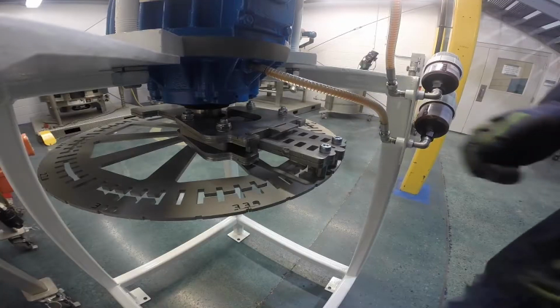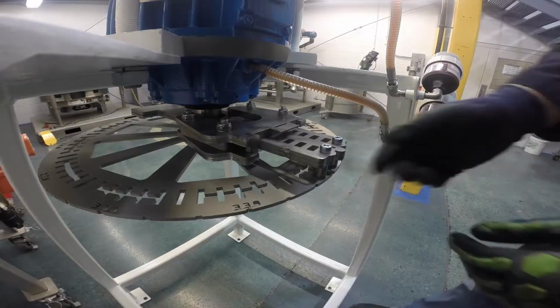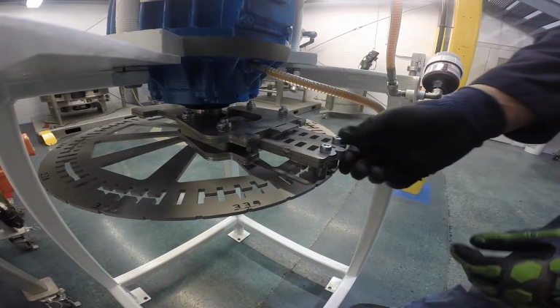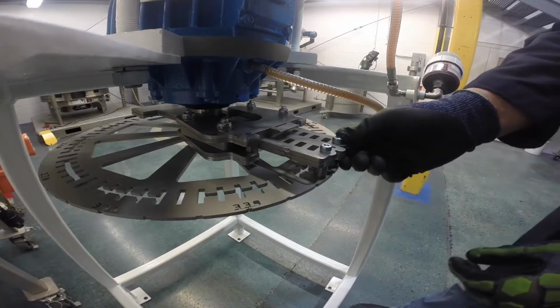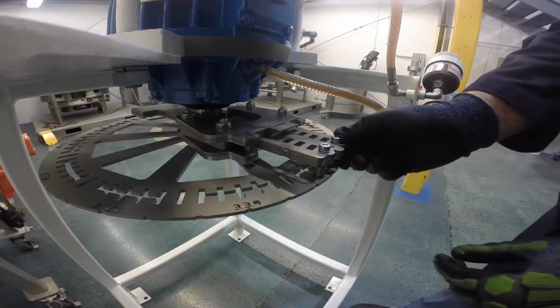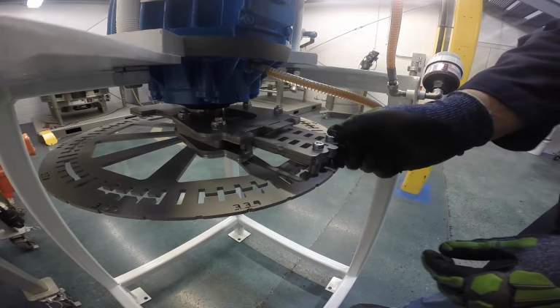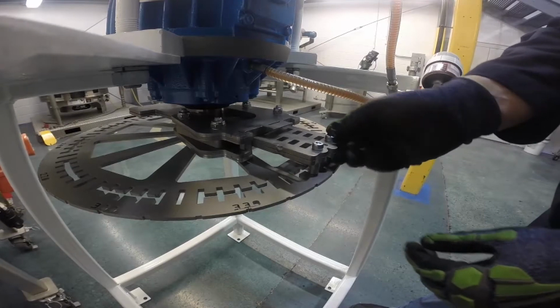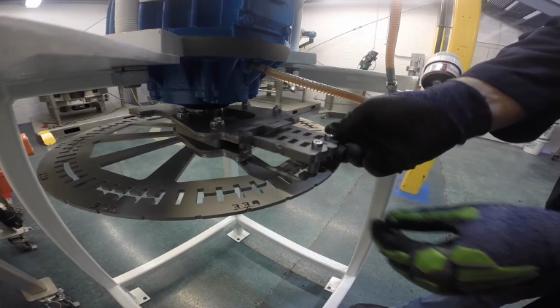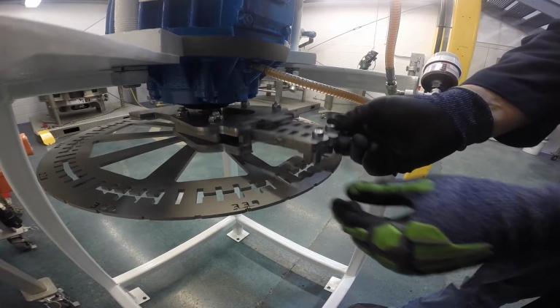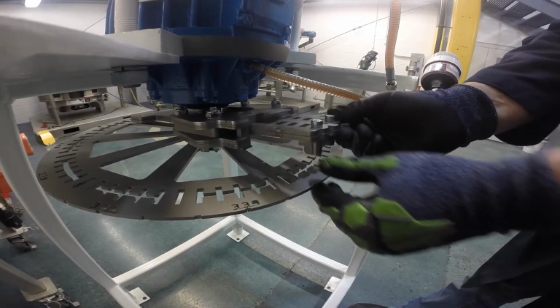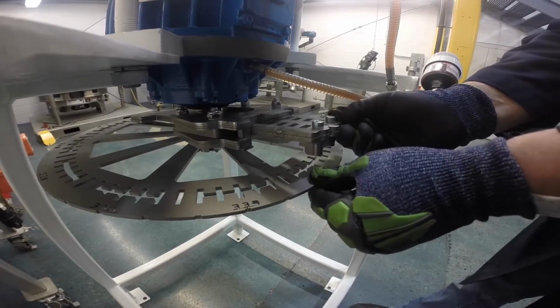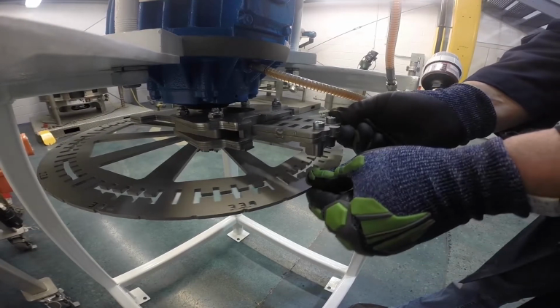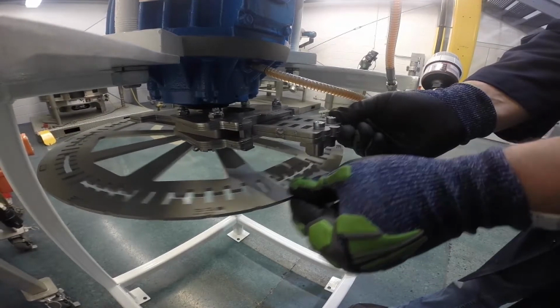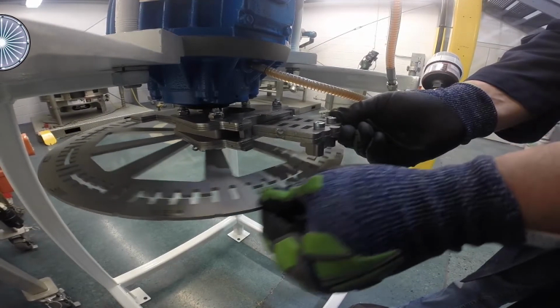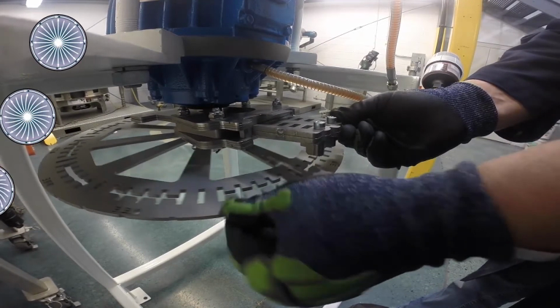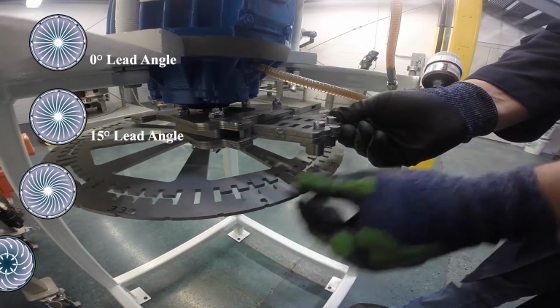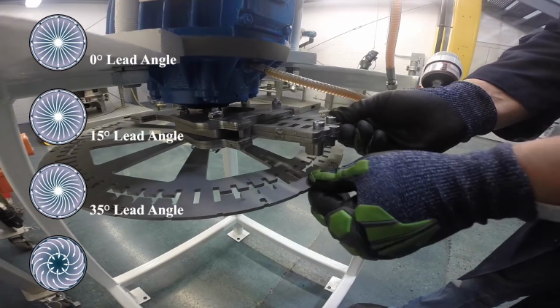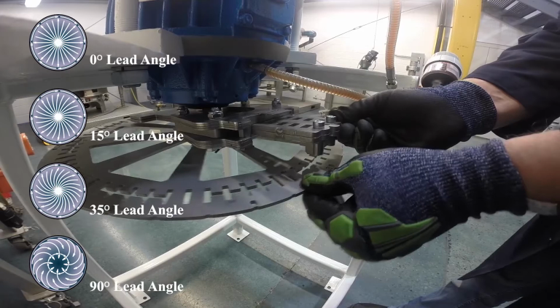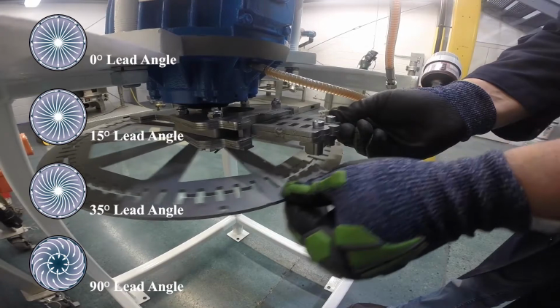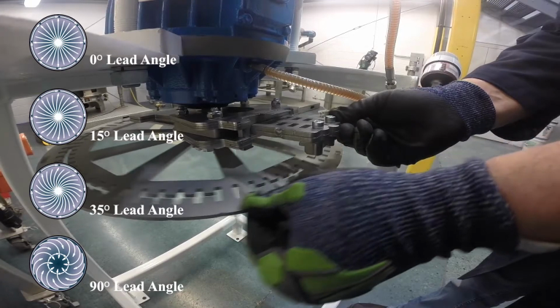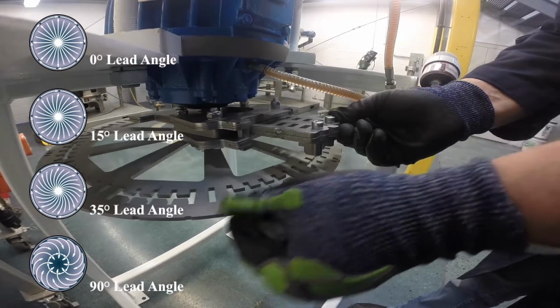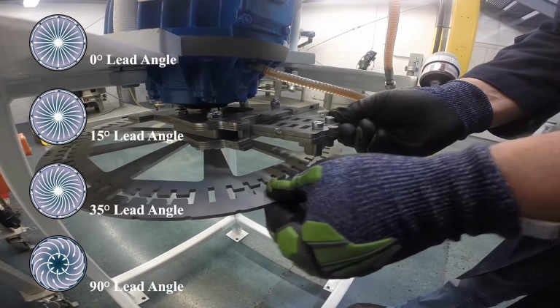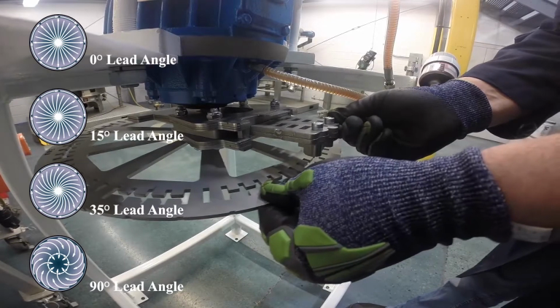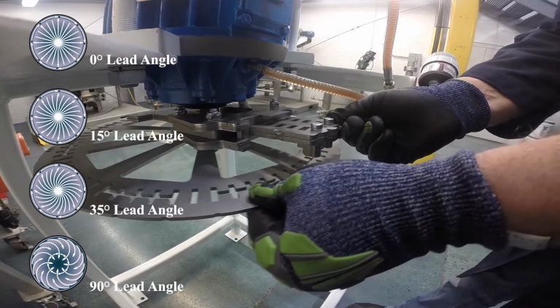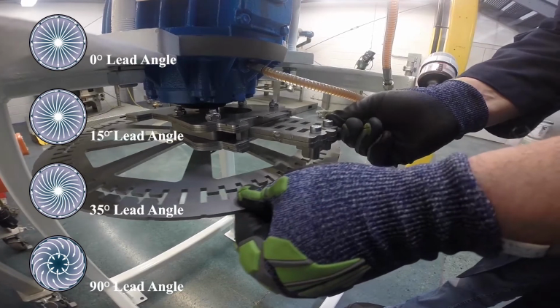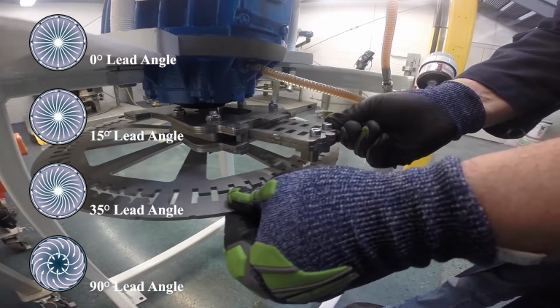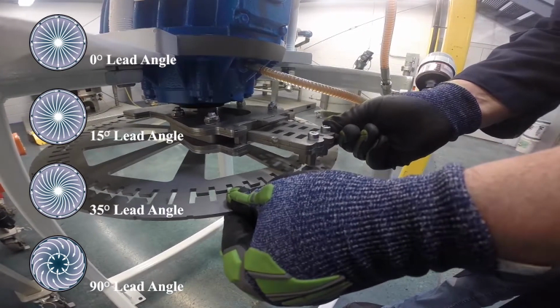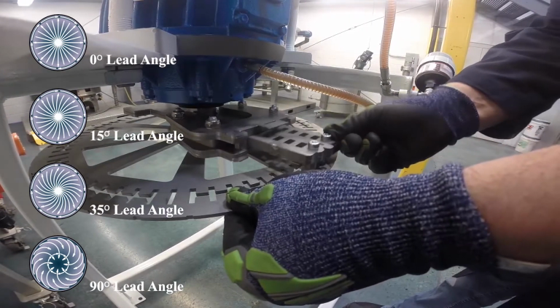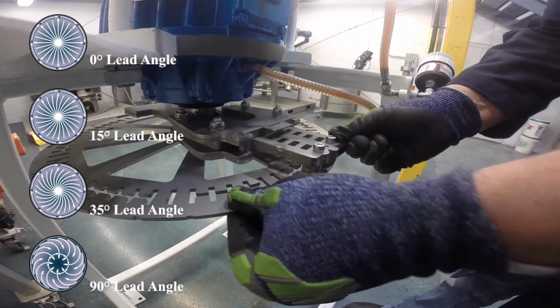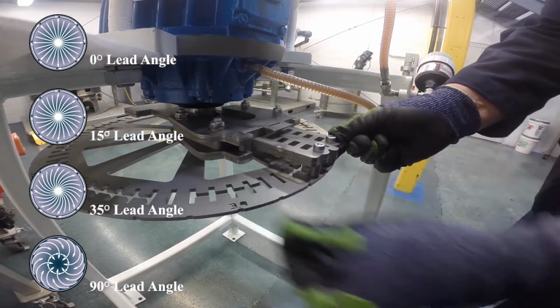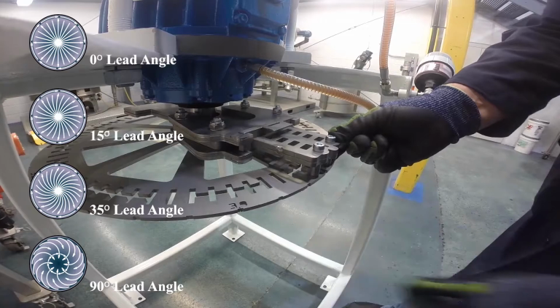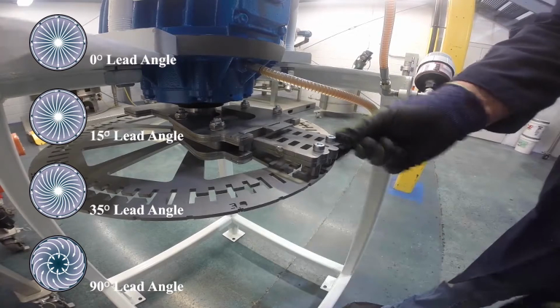Locking the weights into the slots of the carrier support plate at various degrees determines the lead angle. The lead angle is what controls the pattern of the material flow on the screen. With the ProGlide, it's never been easier to adjust the lead angle.